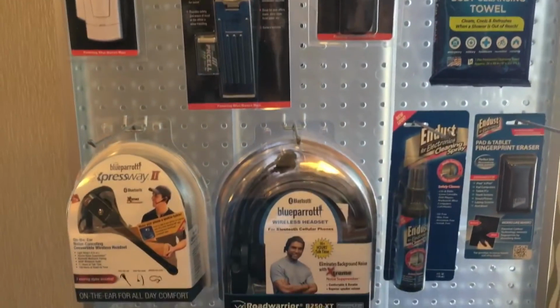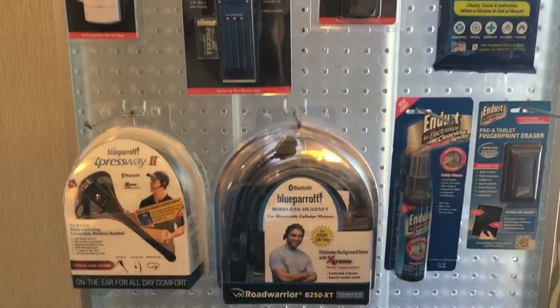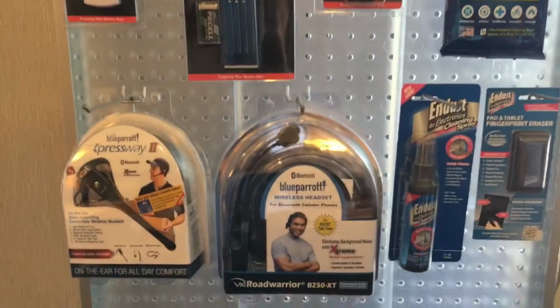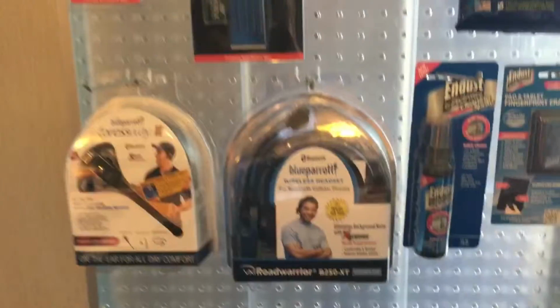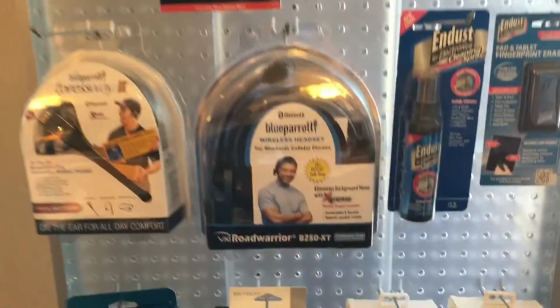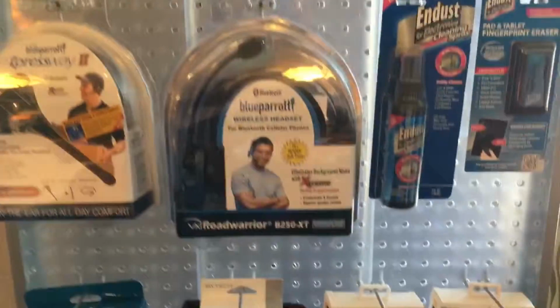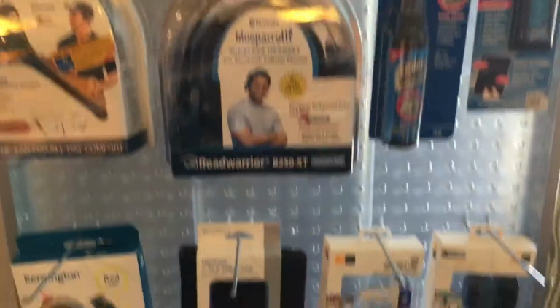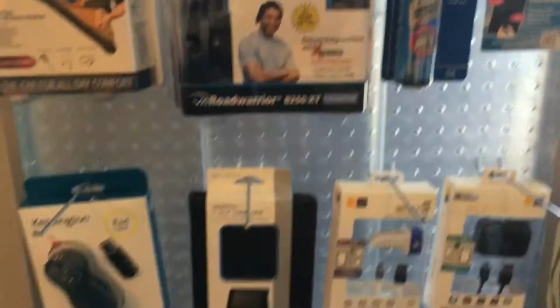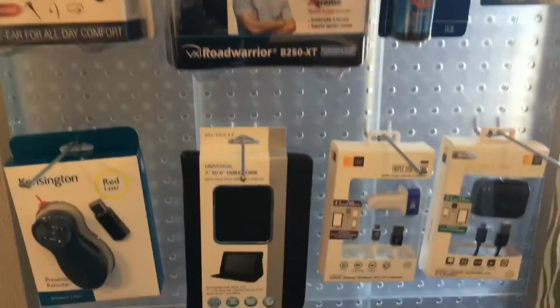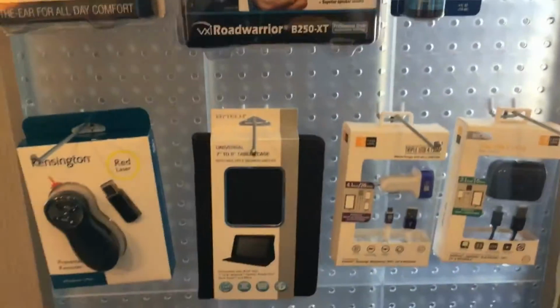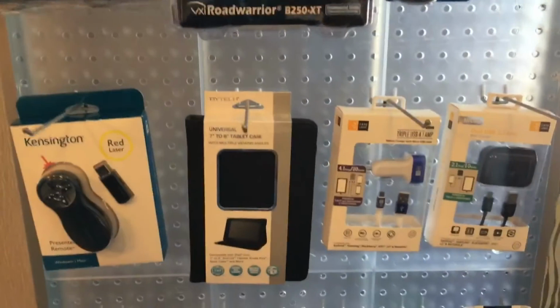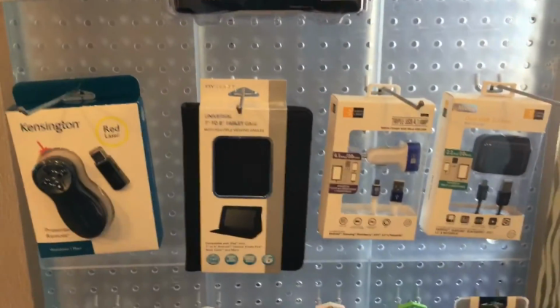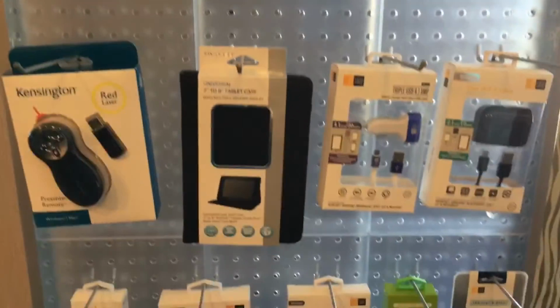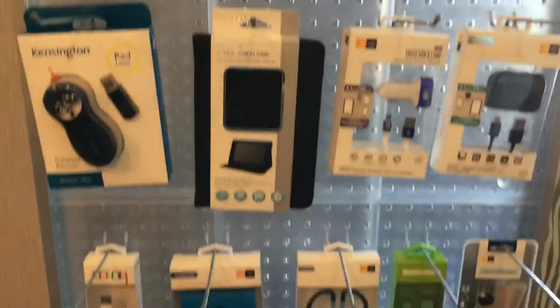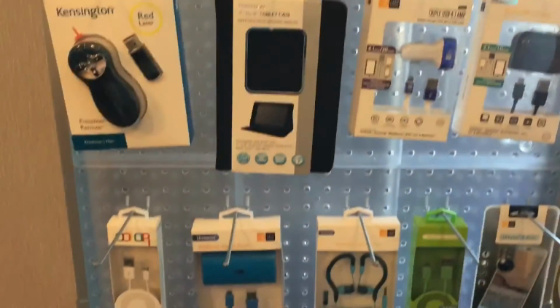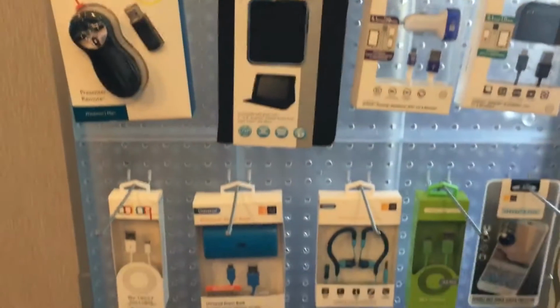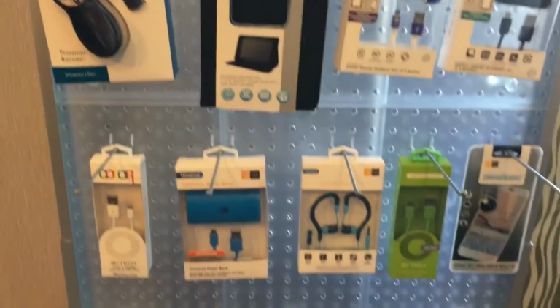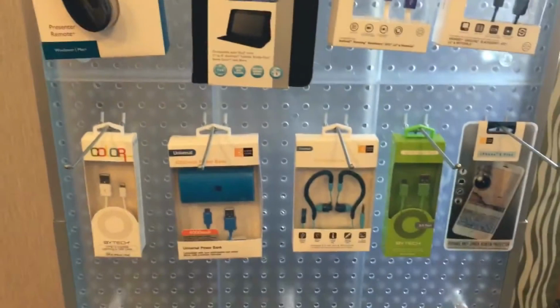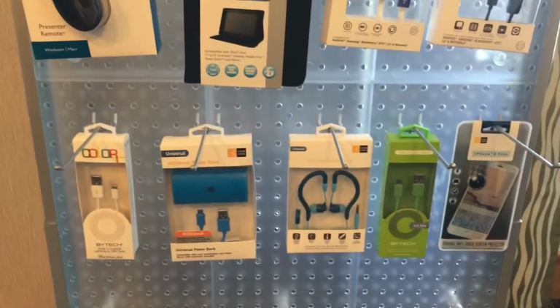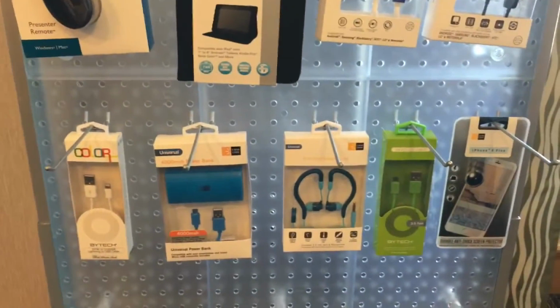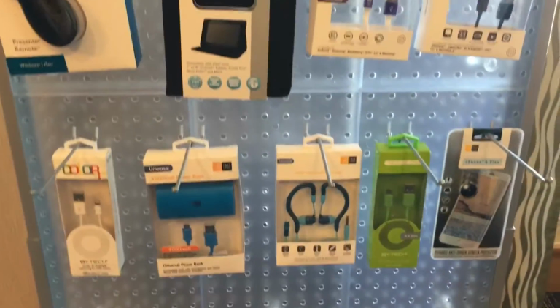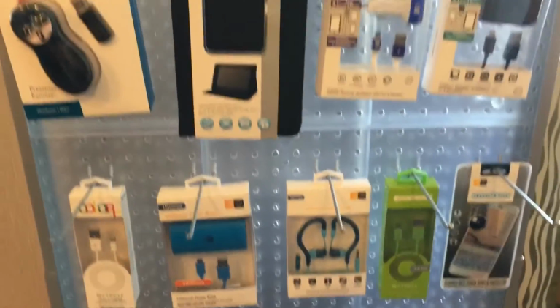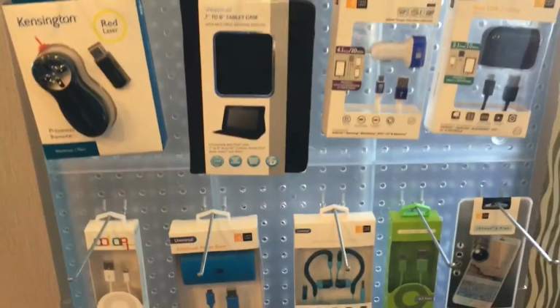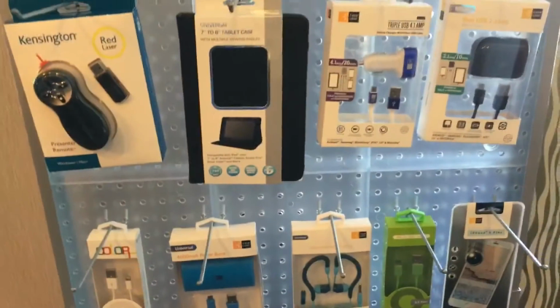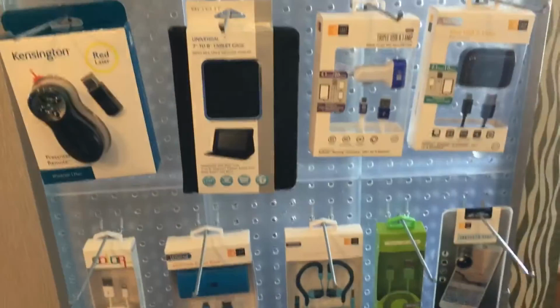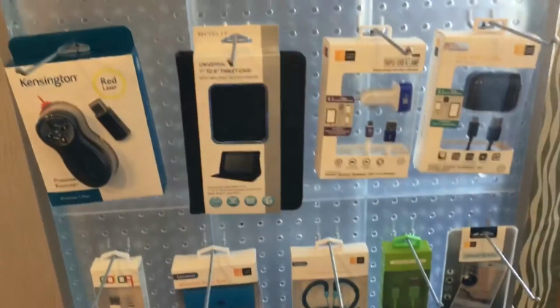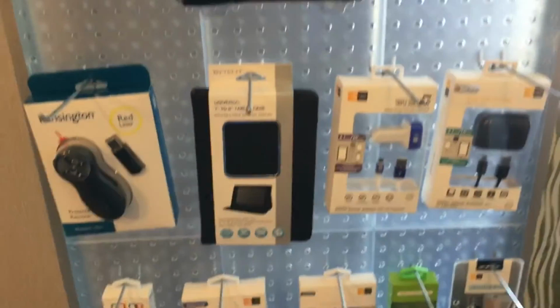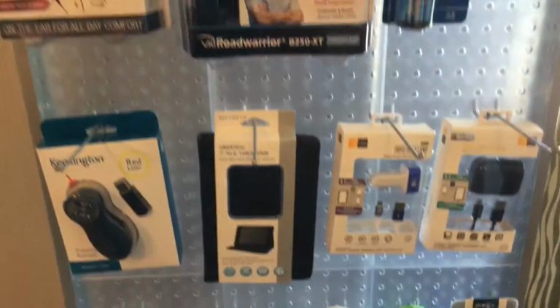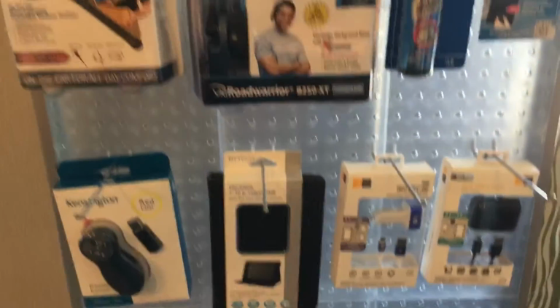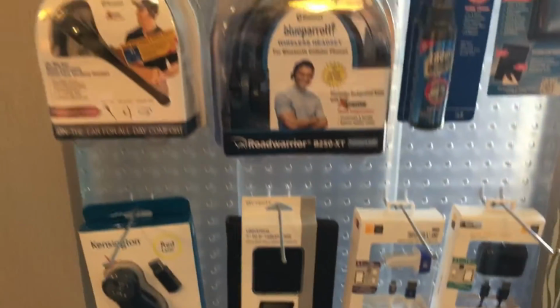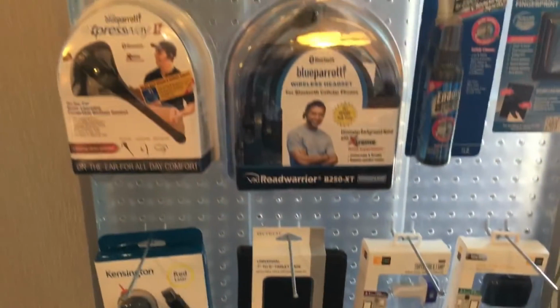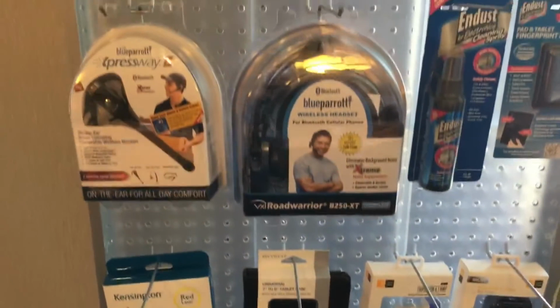Just a small sampling of the 160,000 items that we stock and carry every day and distribute across the nation.